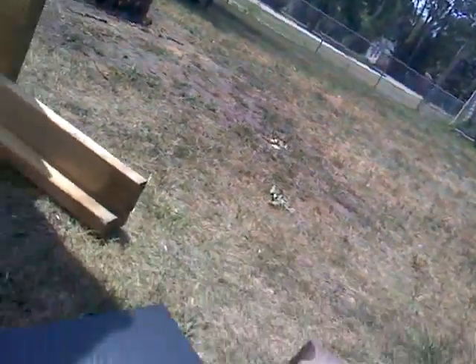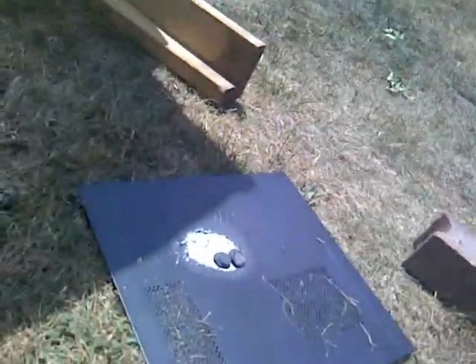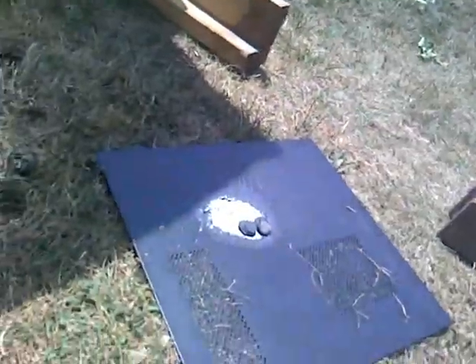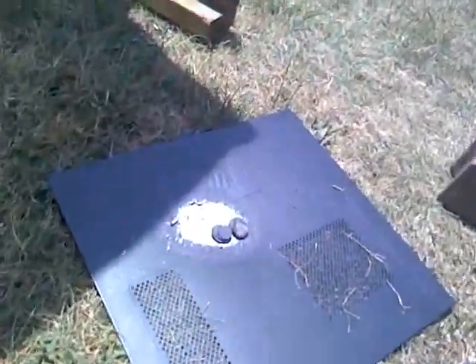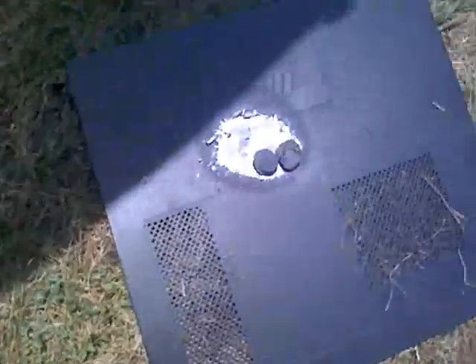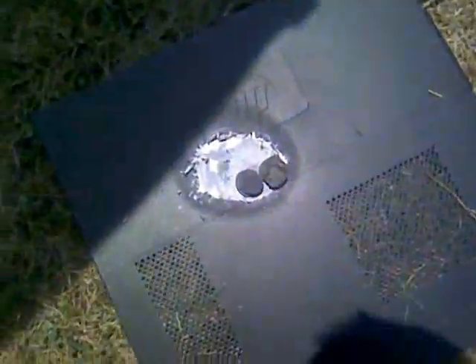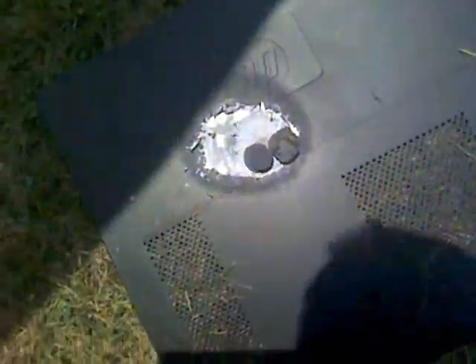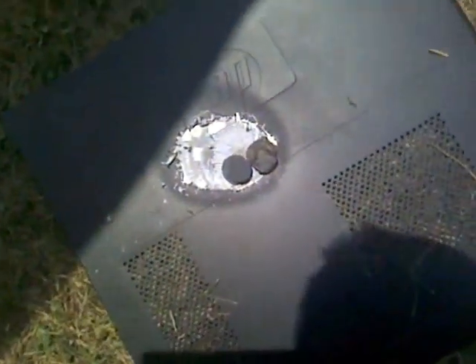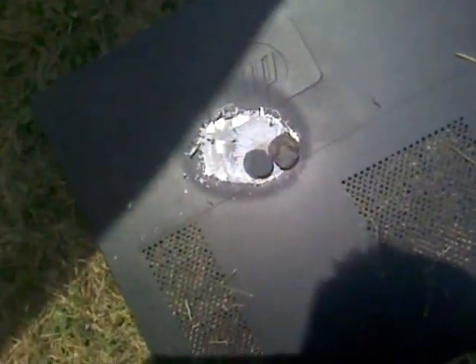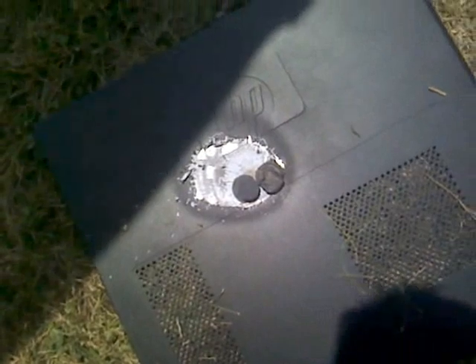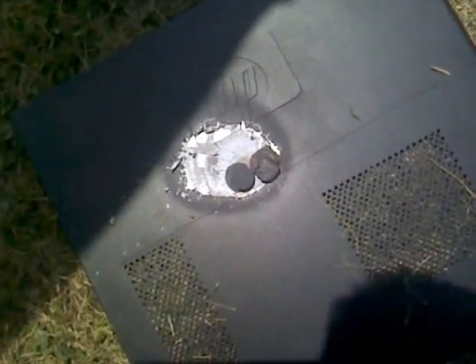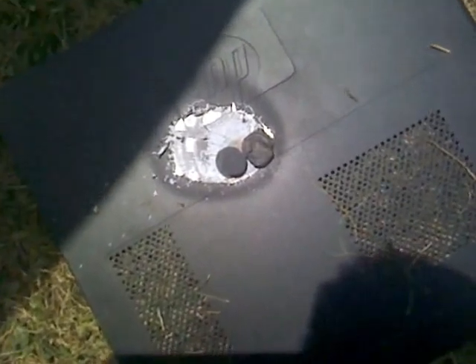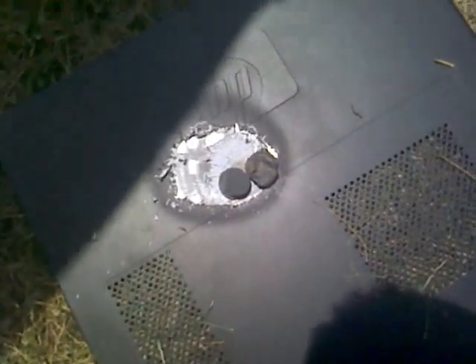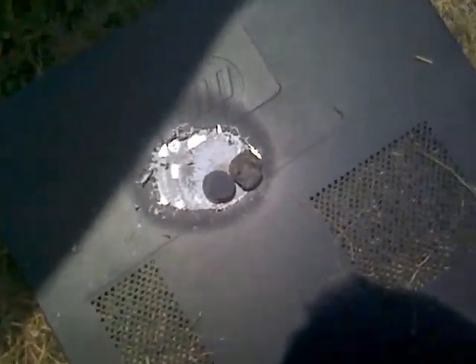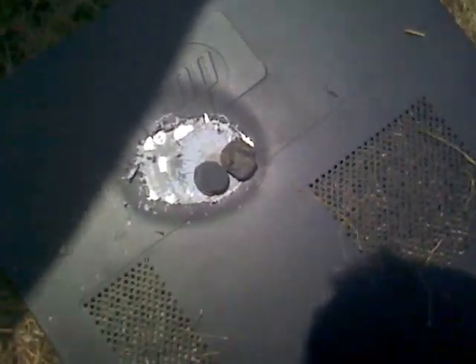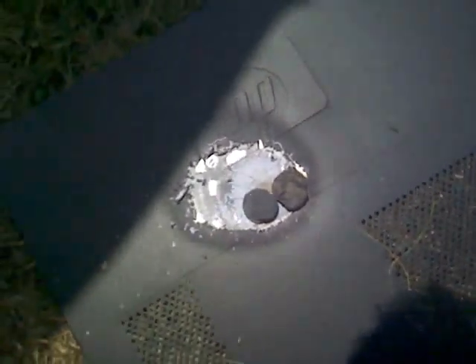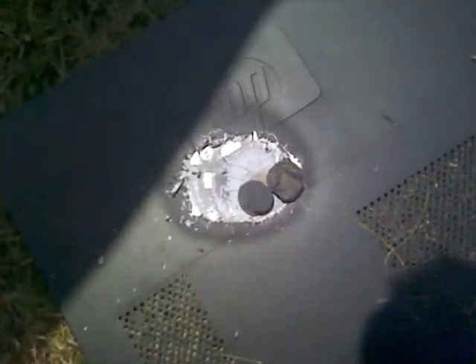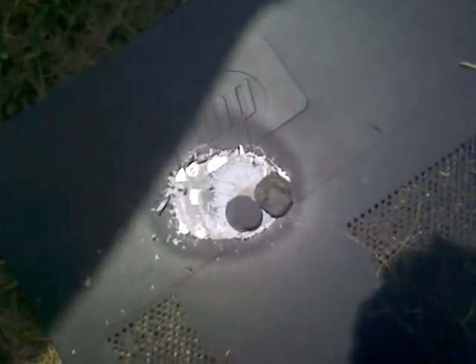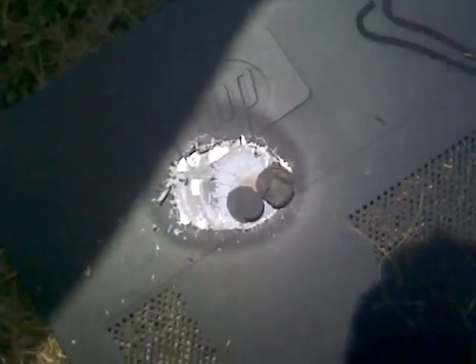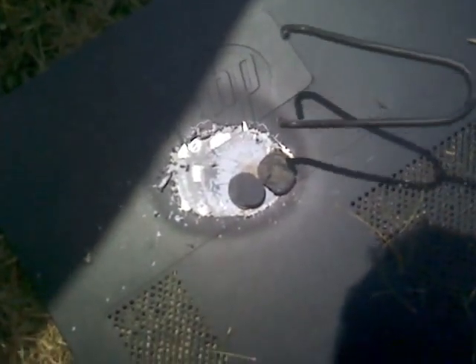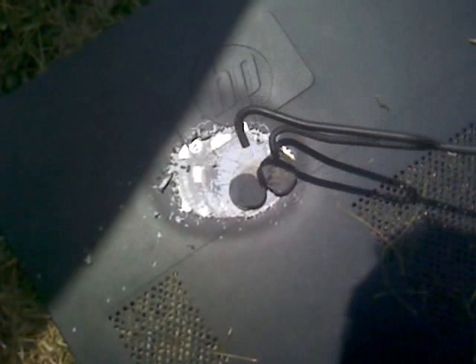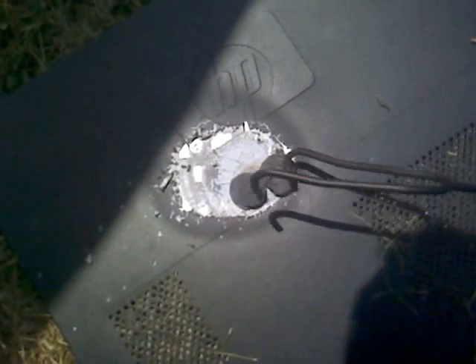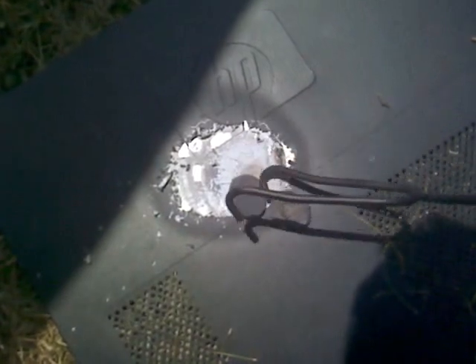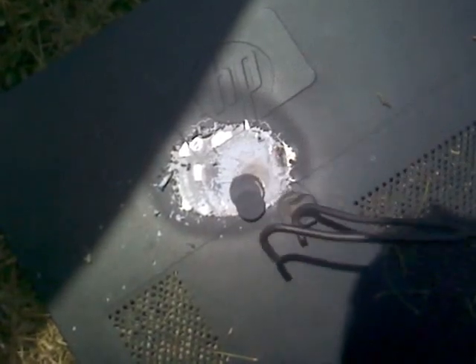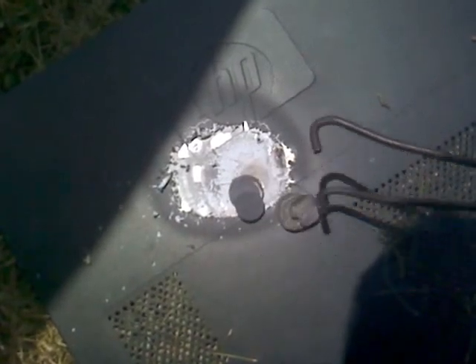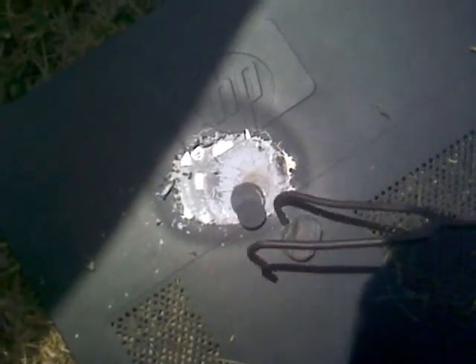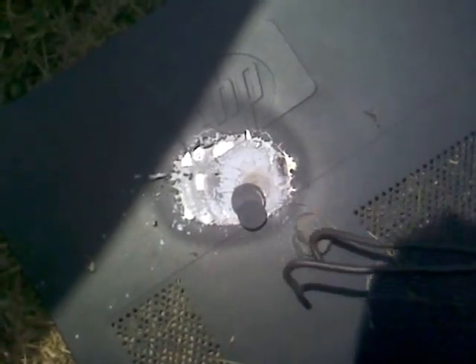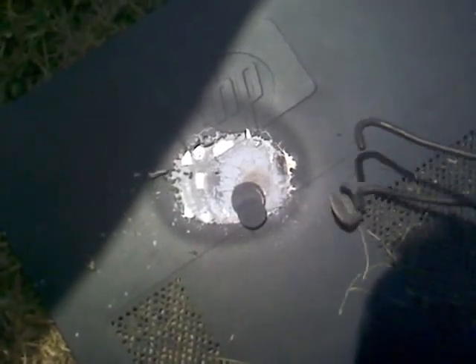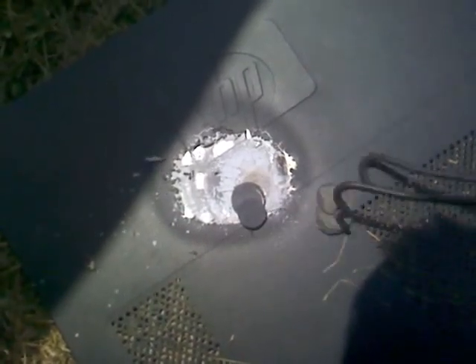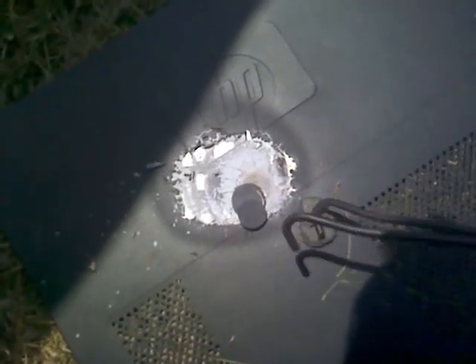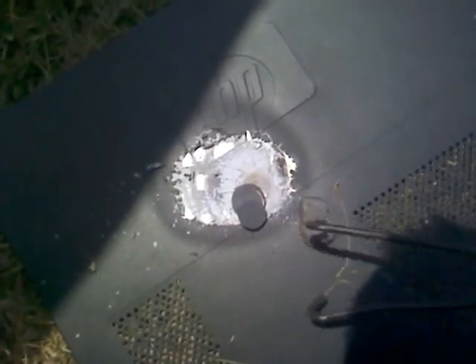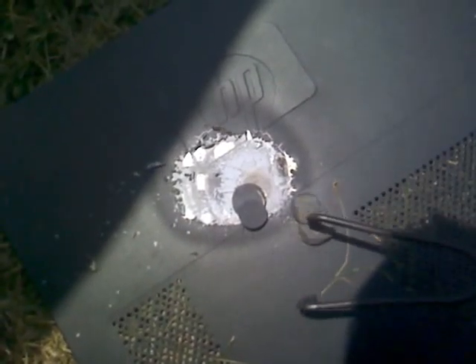Now hopefully you can see these pennies are toasted. They didn't puddle up like I was hoping, but they sure as hell turned into flakes.